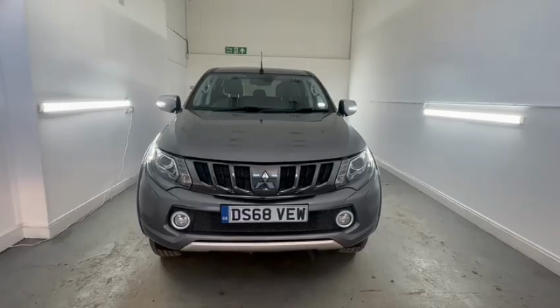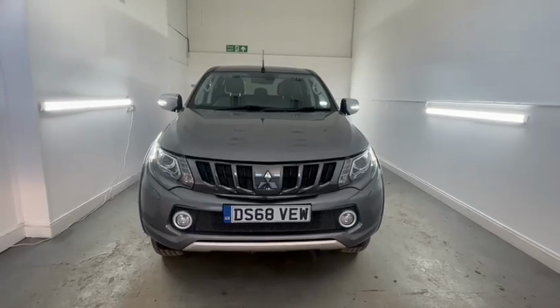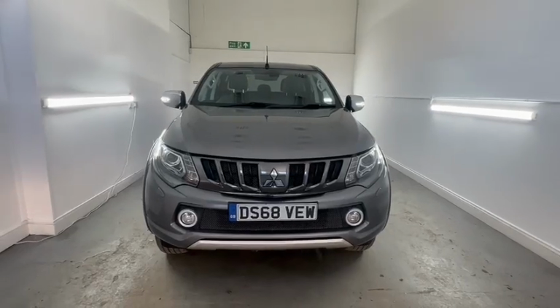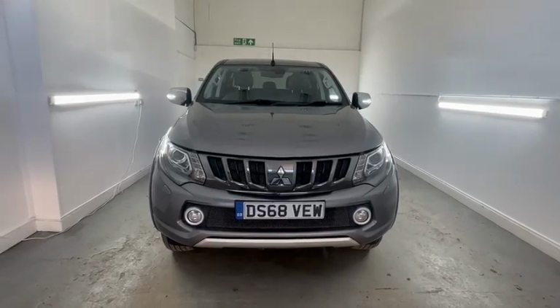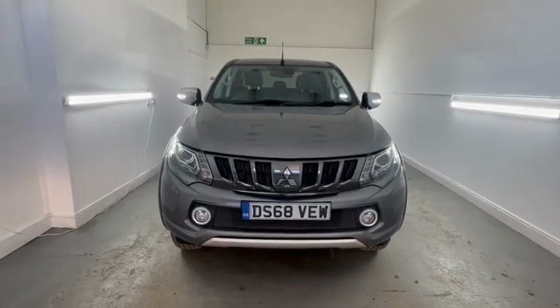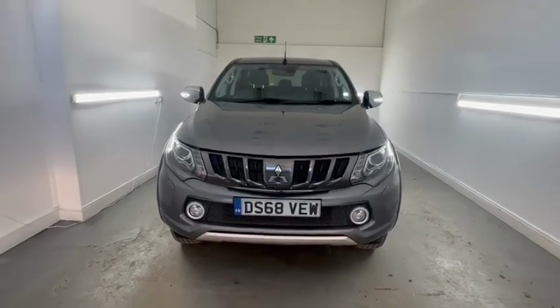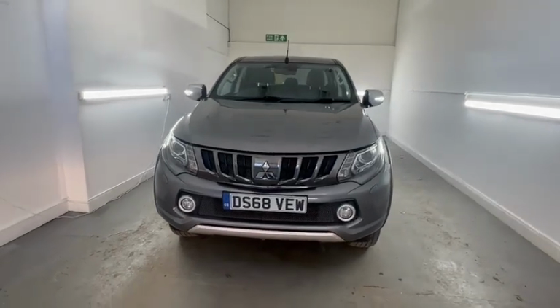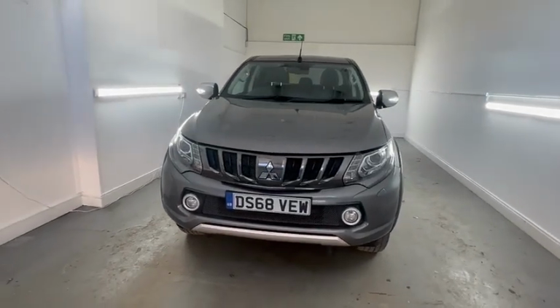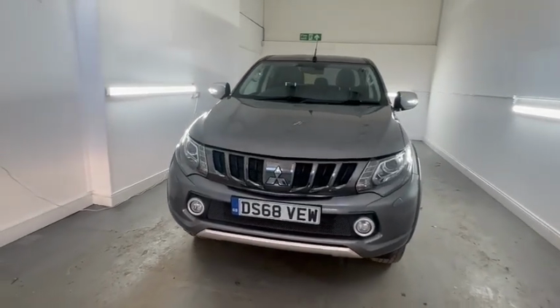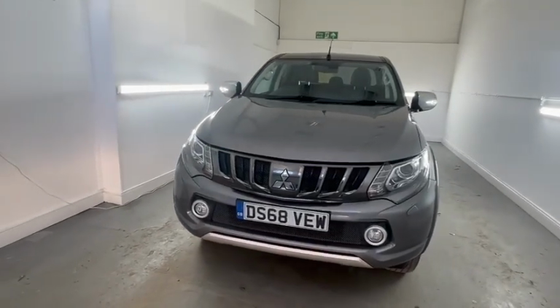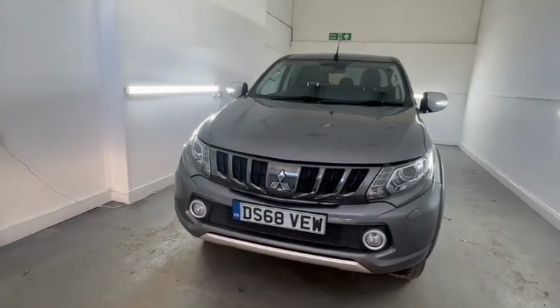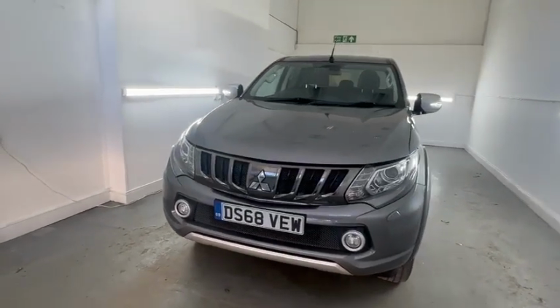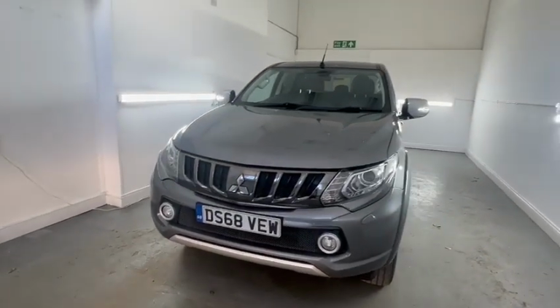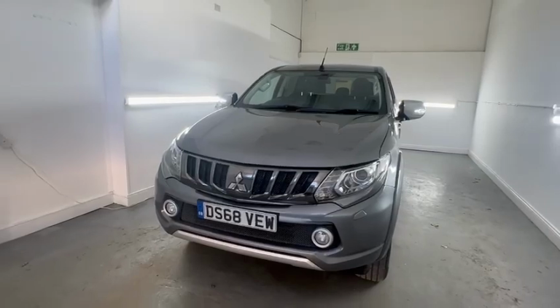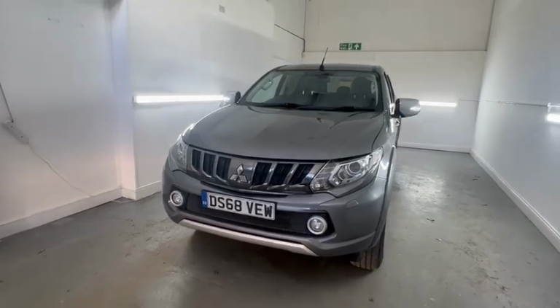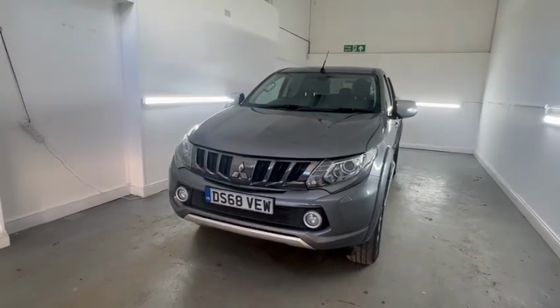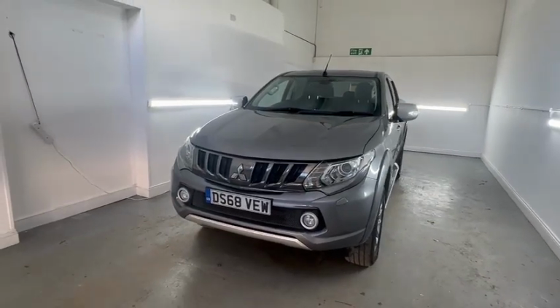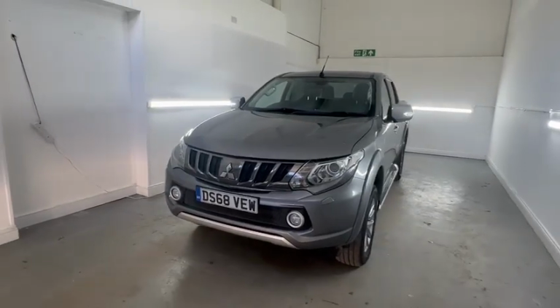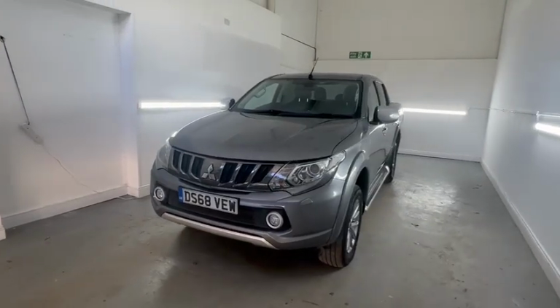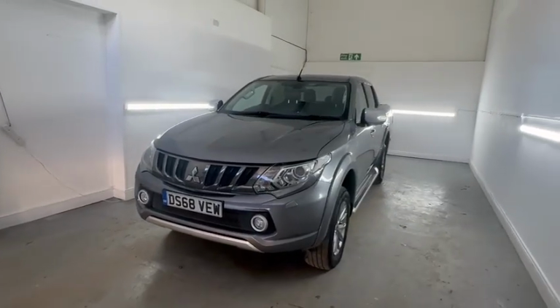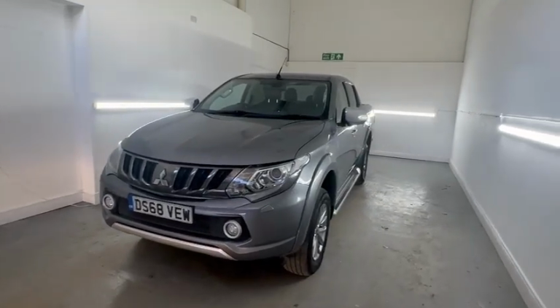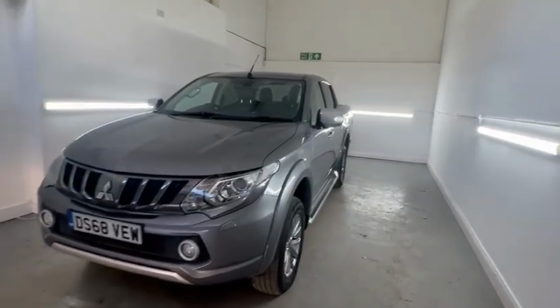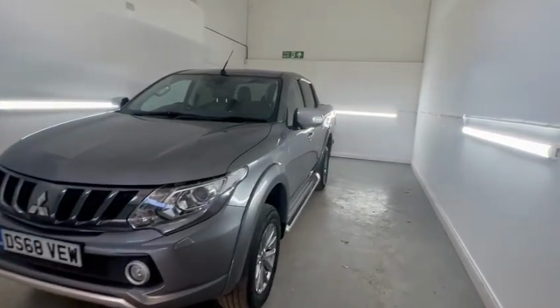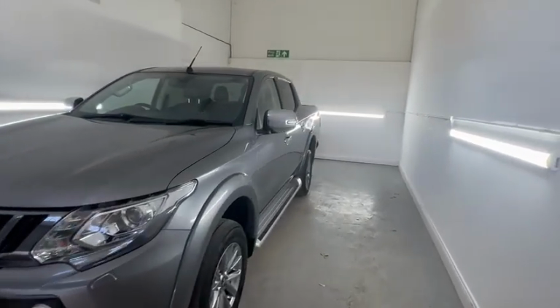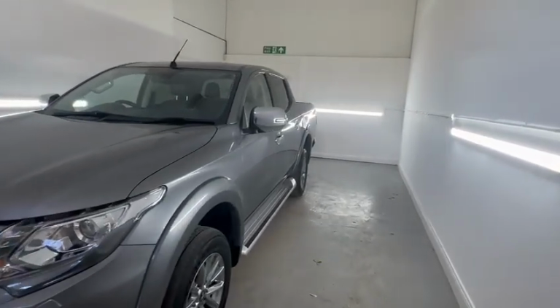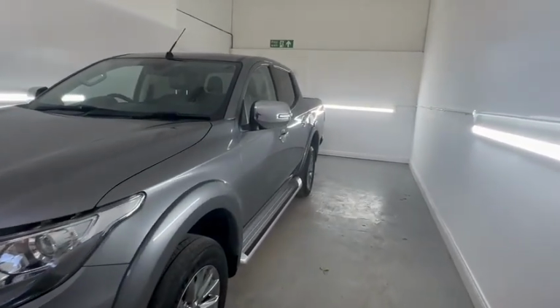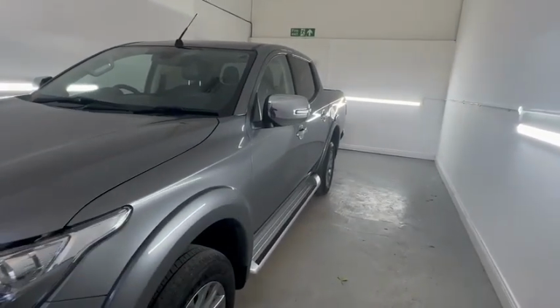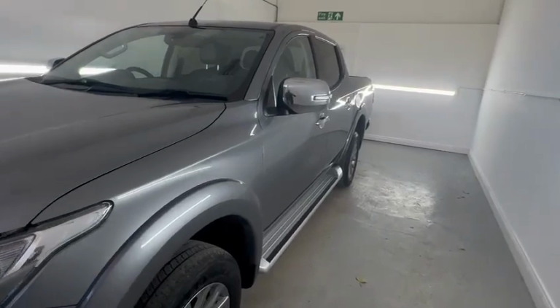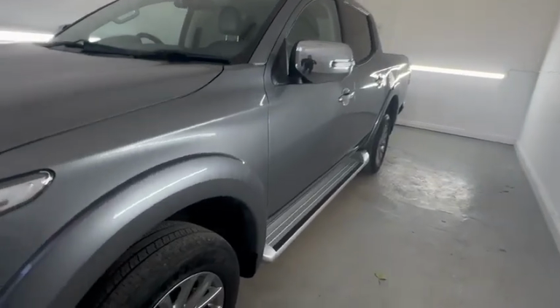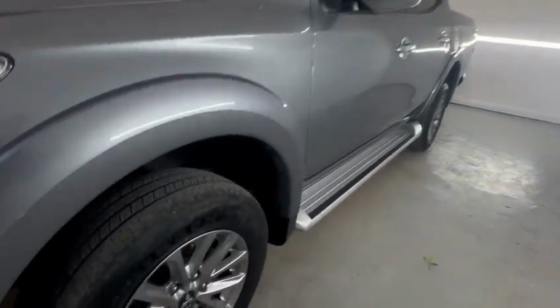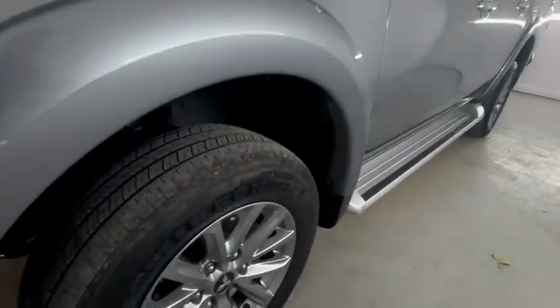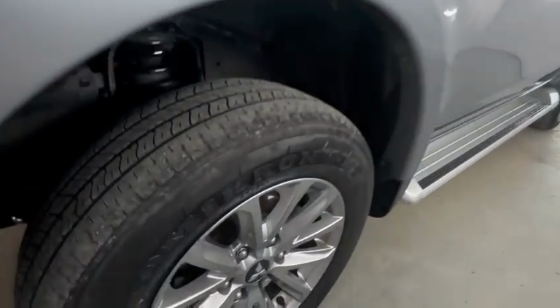Hi, Chris at TMC. Just a short walk-round video of a Mitsubishi L200 Barbarian finished in grey. As I walk around I will highlight any marks, scratches over and above that of general wear and tear.